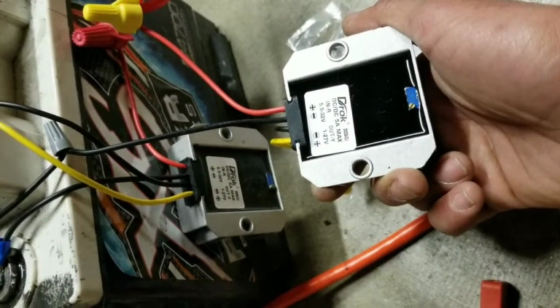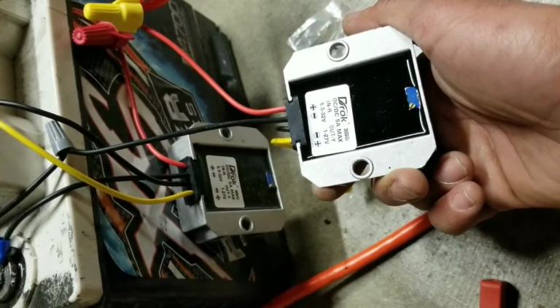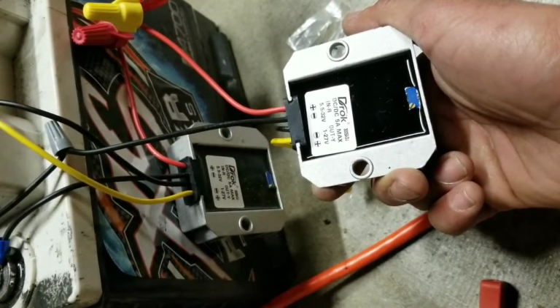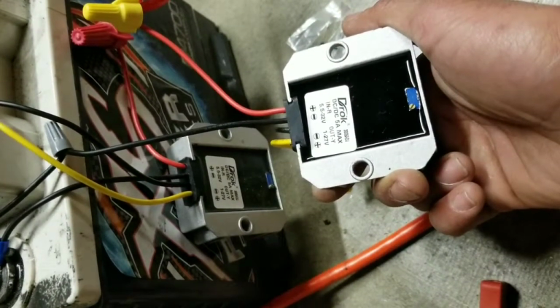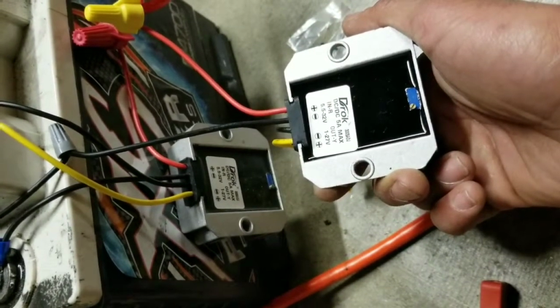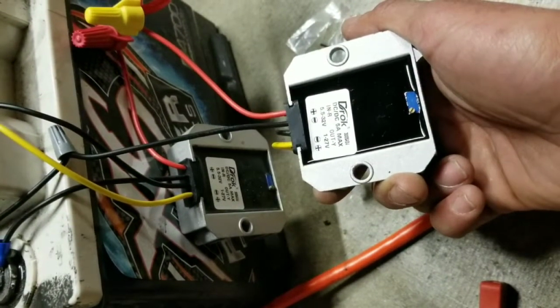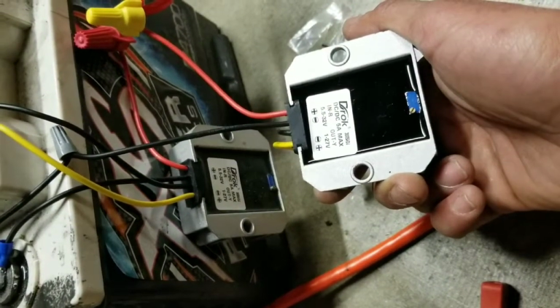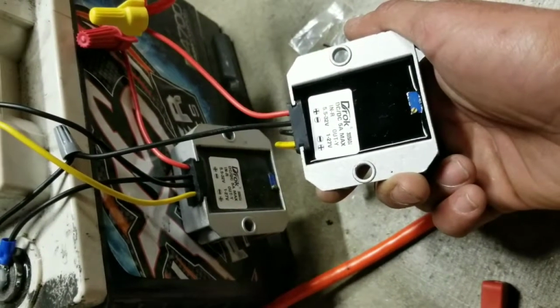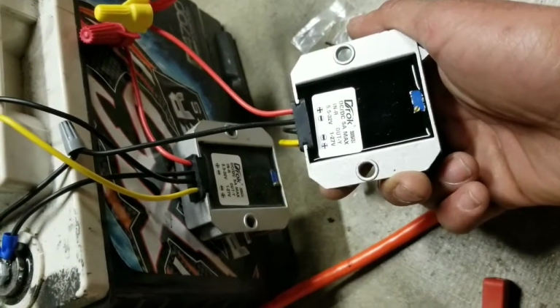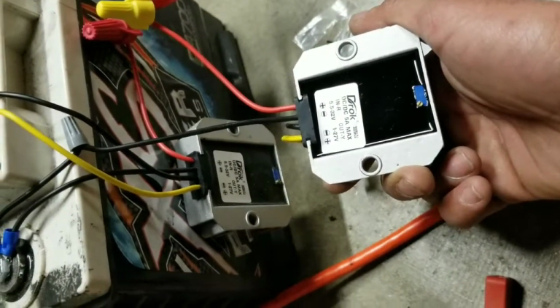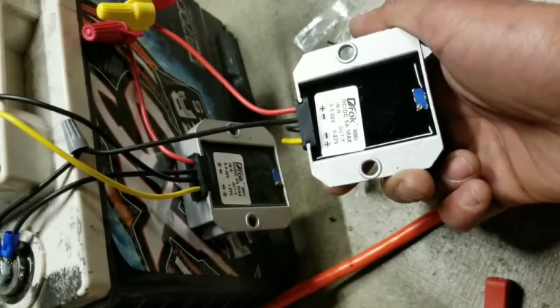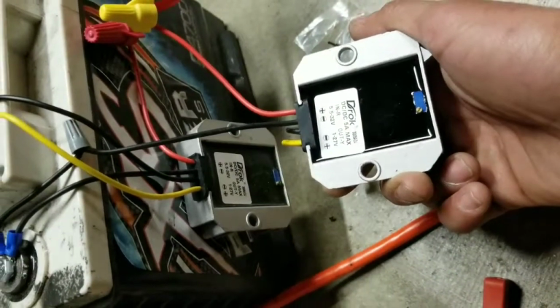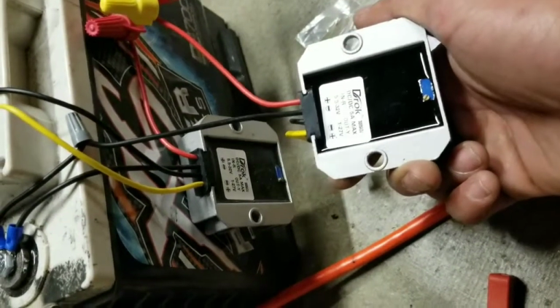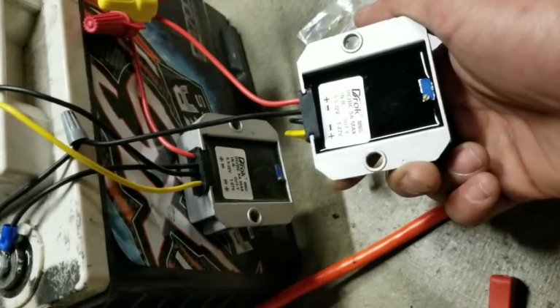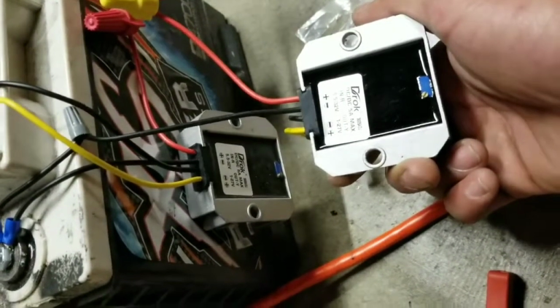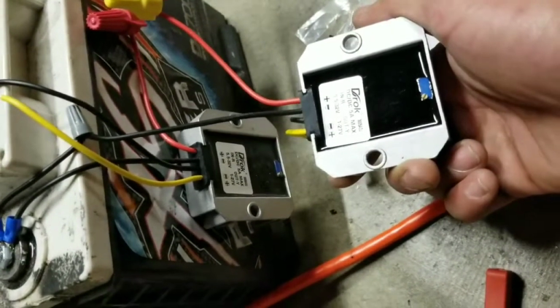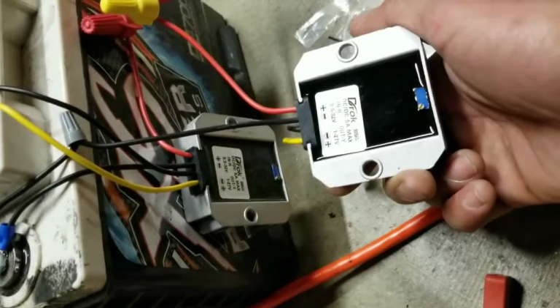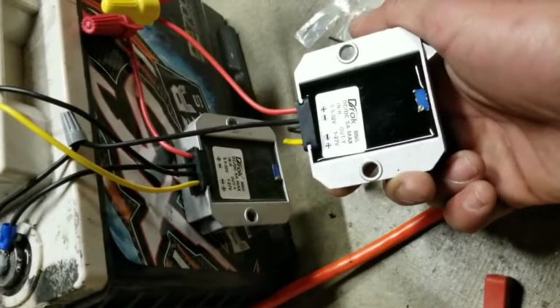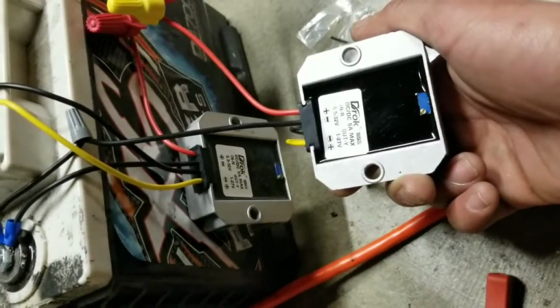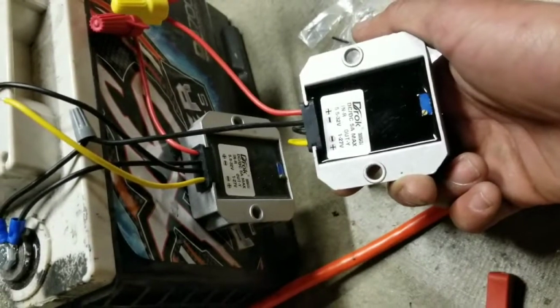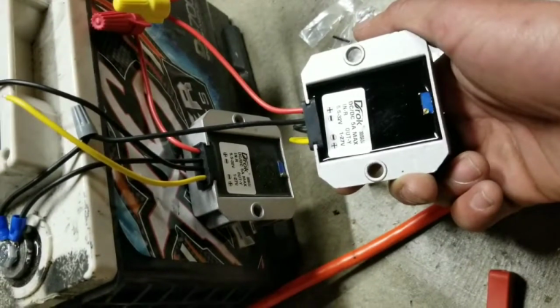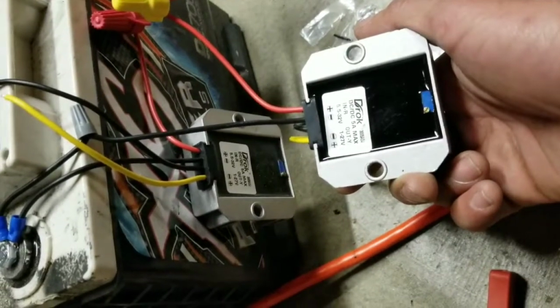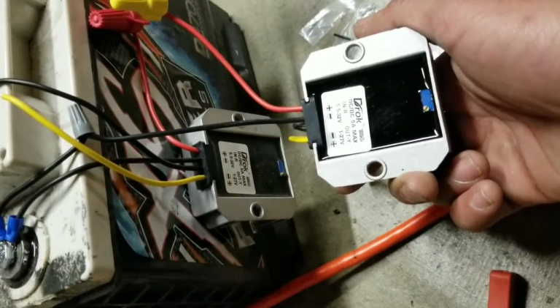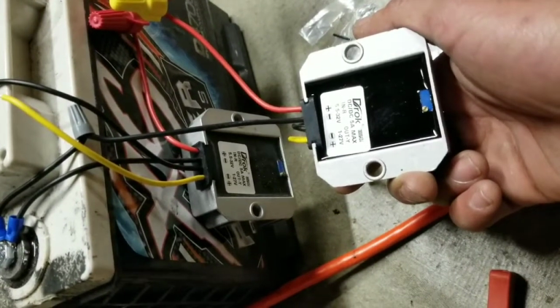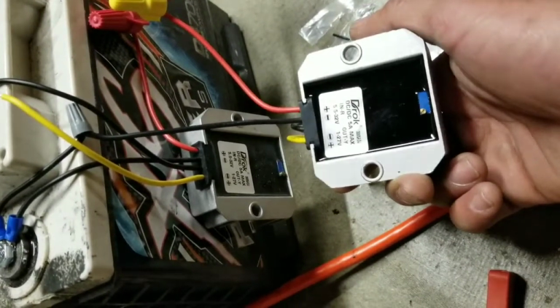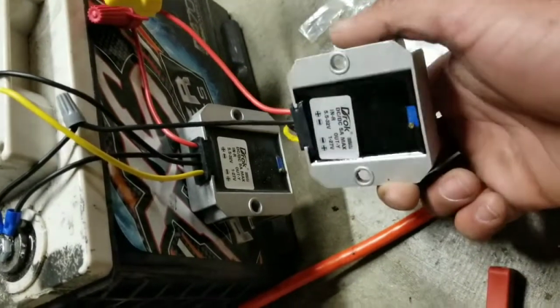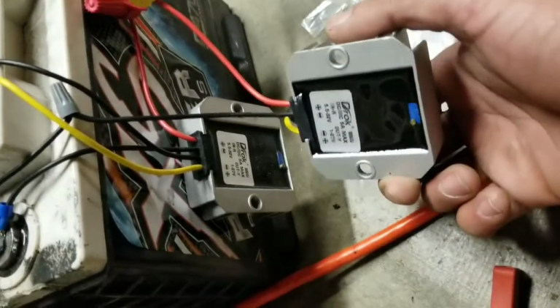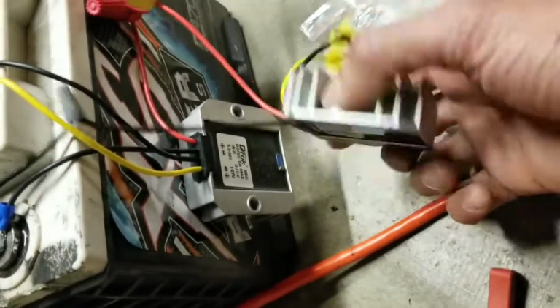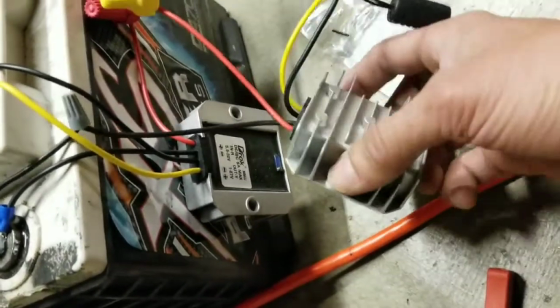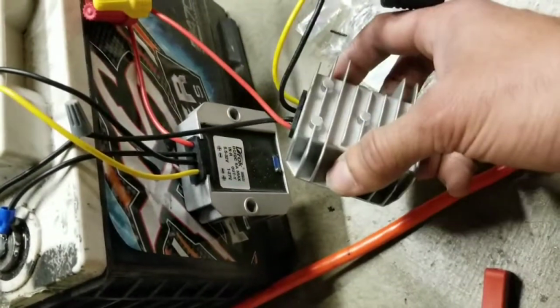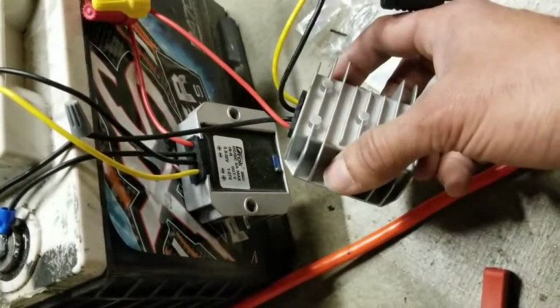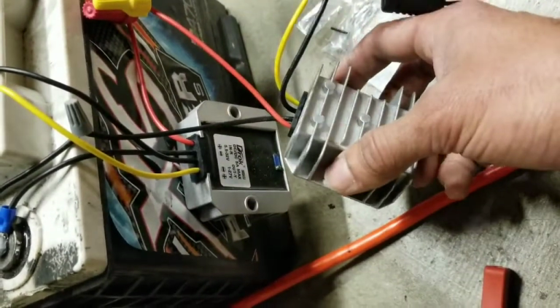It's adjustable. Basically, this works like a car the way I'm setting this up. This is going to regulate the voltage at 12 volts.